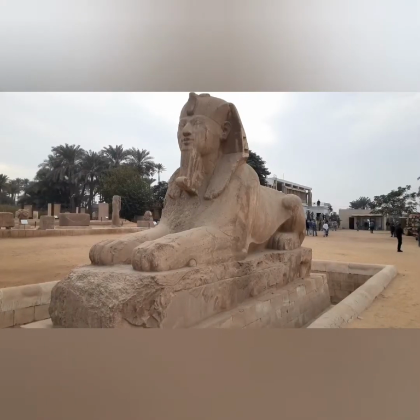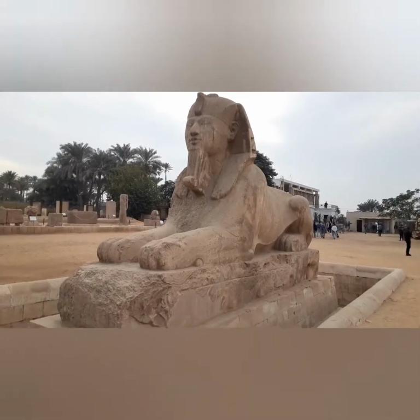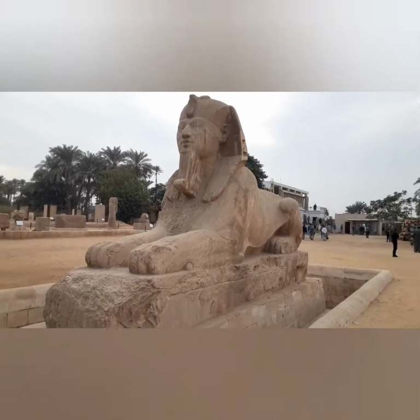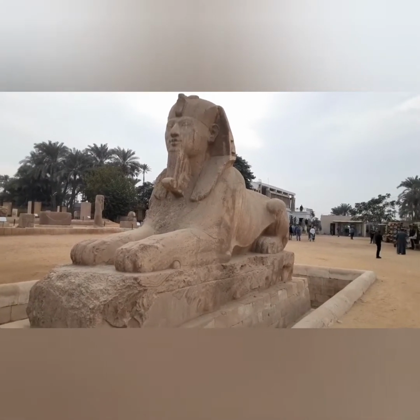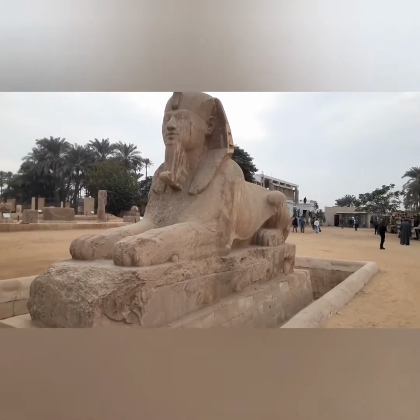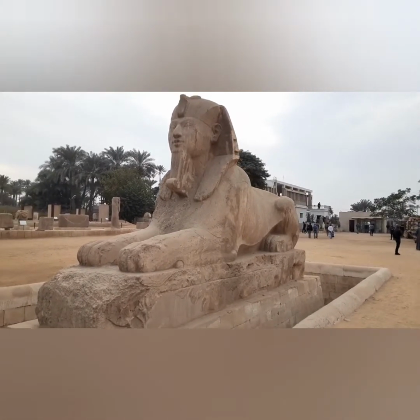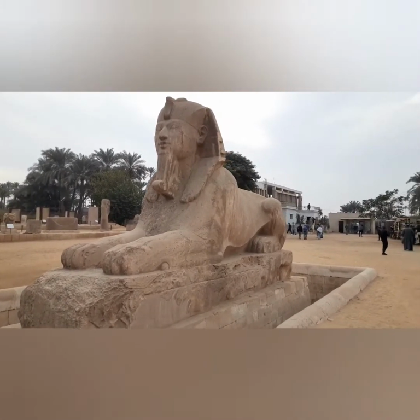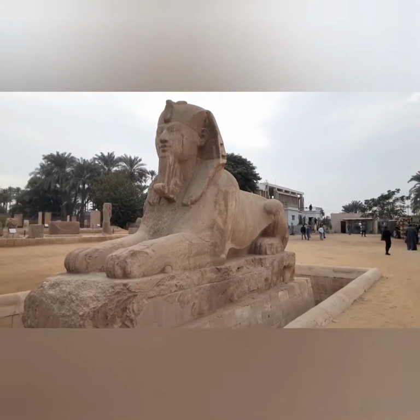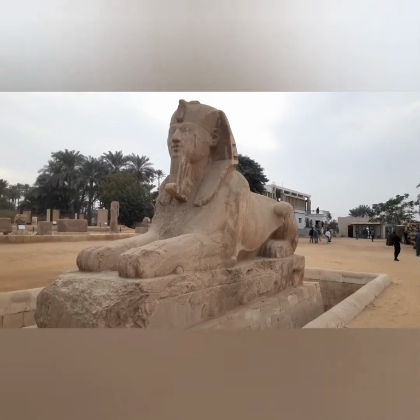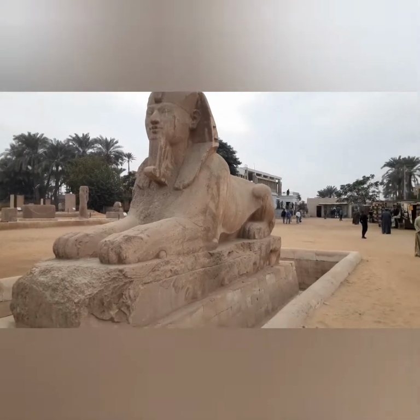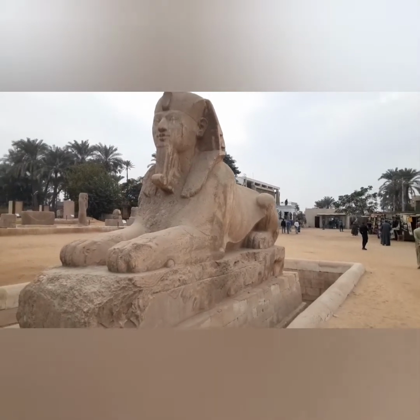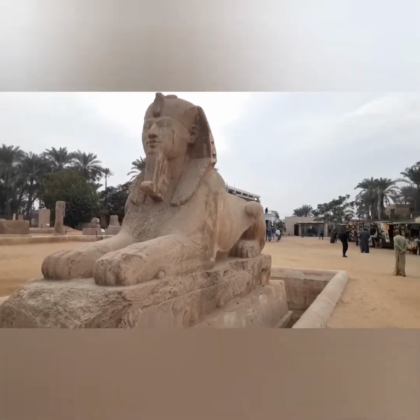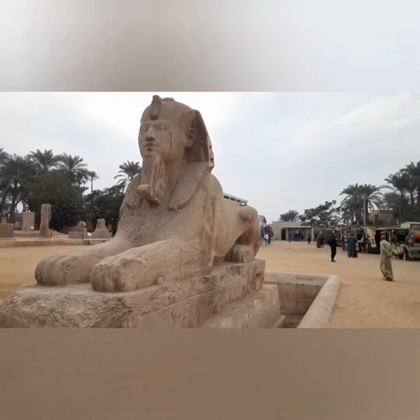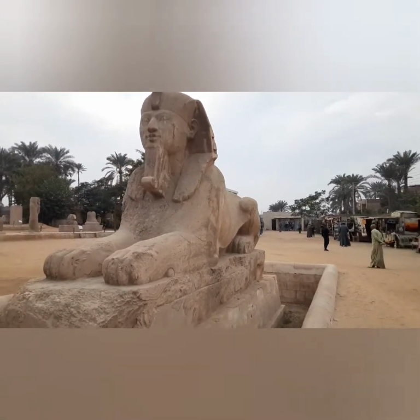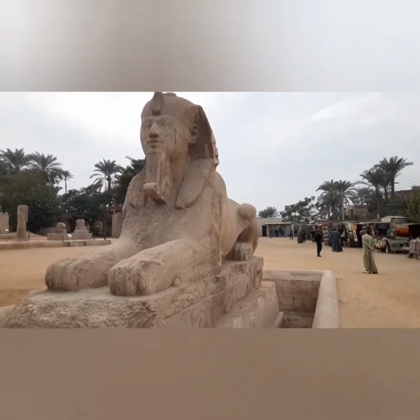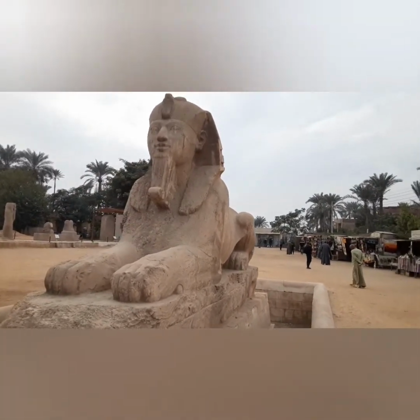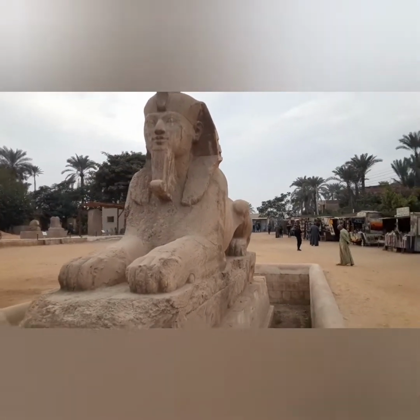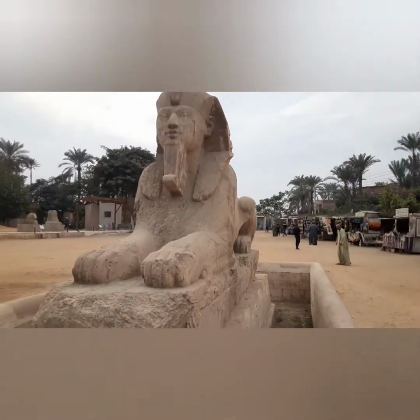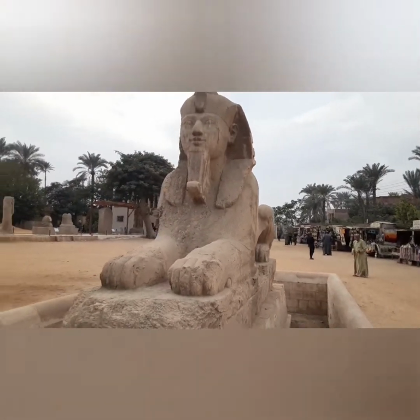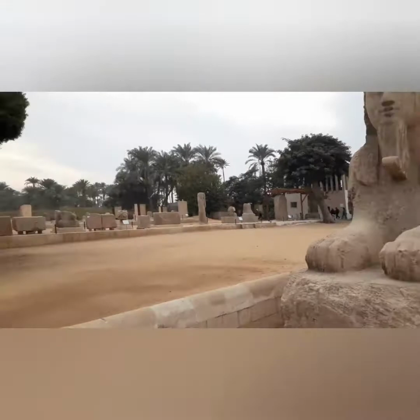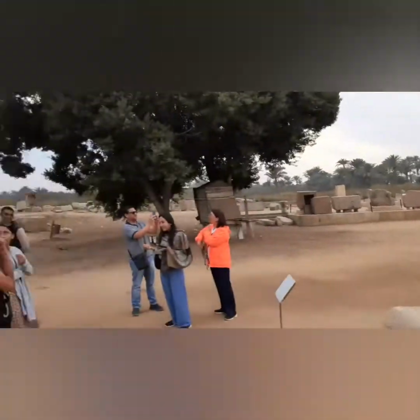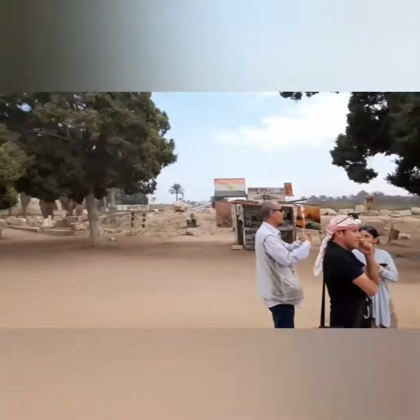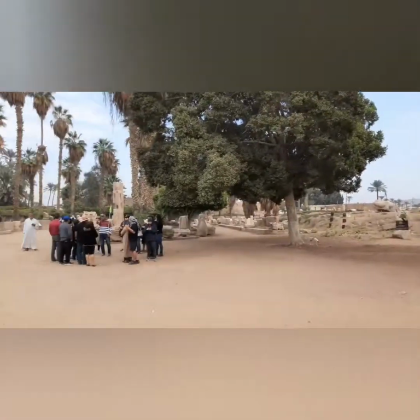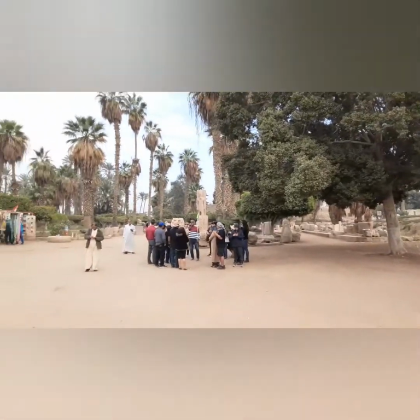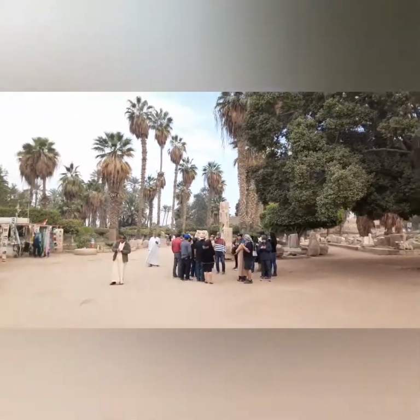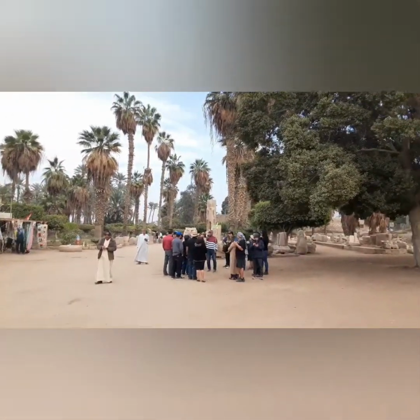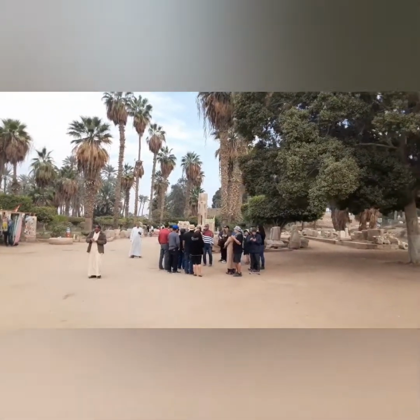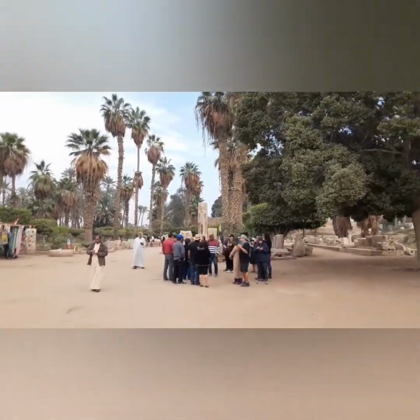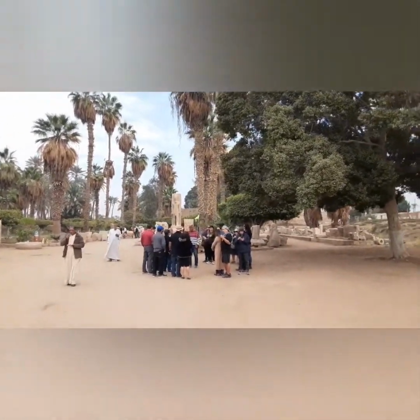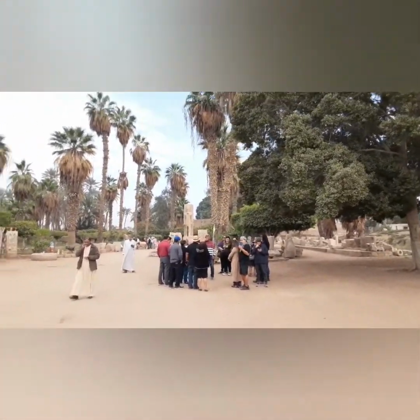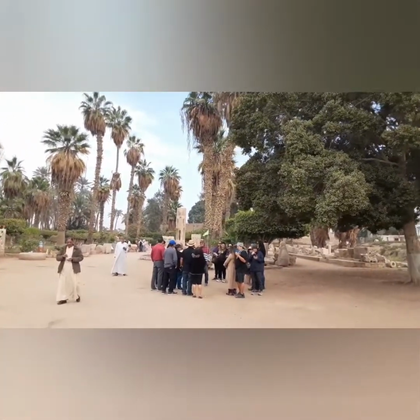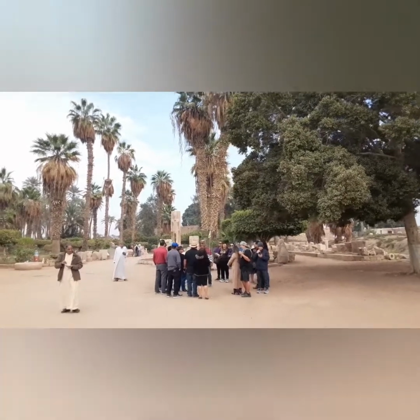This is the Sphinx of Memphis - the Sphinx of Memphis. And here we have Ramses, just almost as big as the one inside the museum.